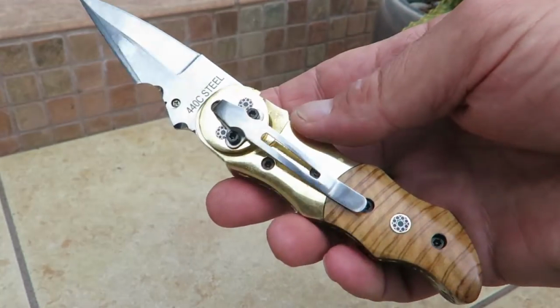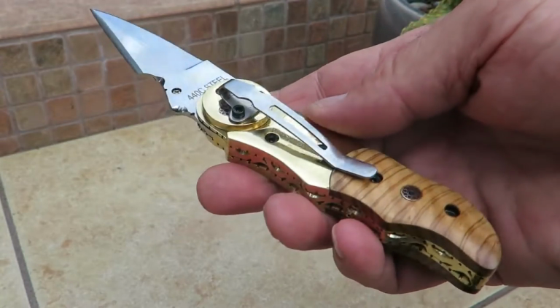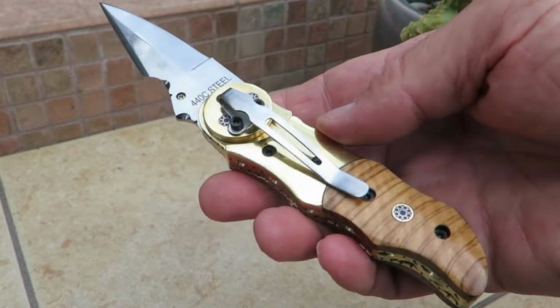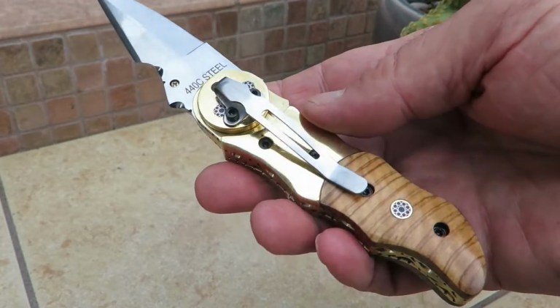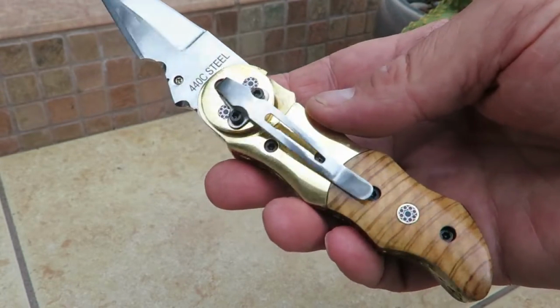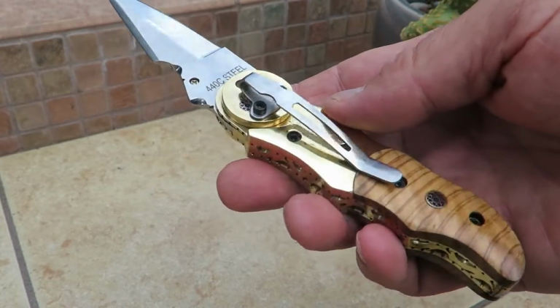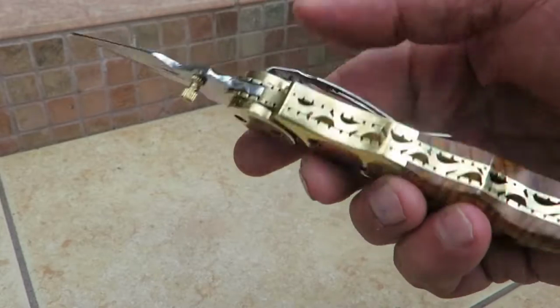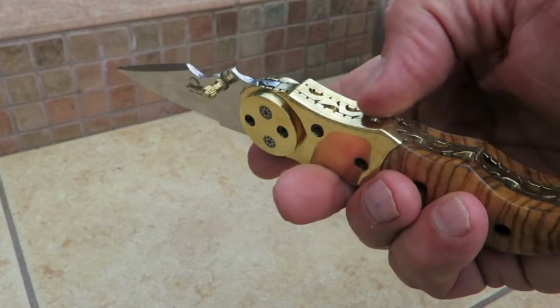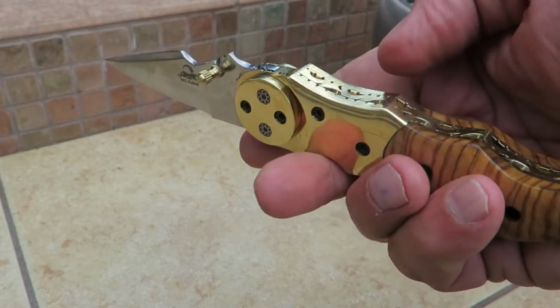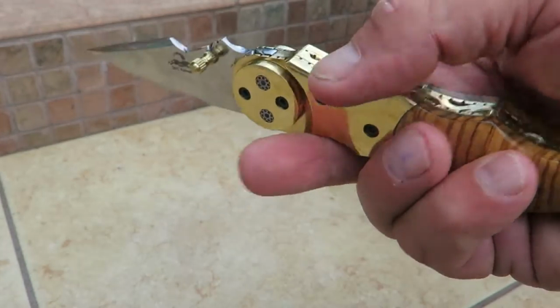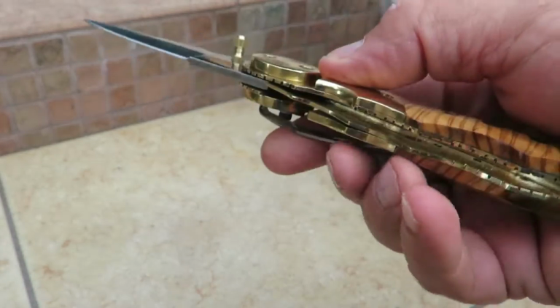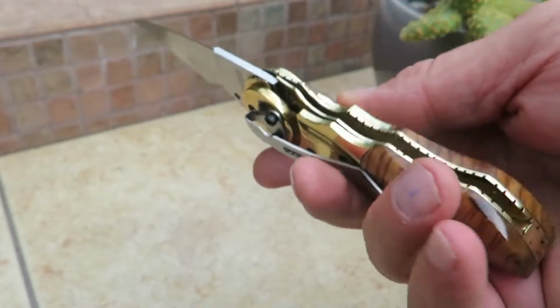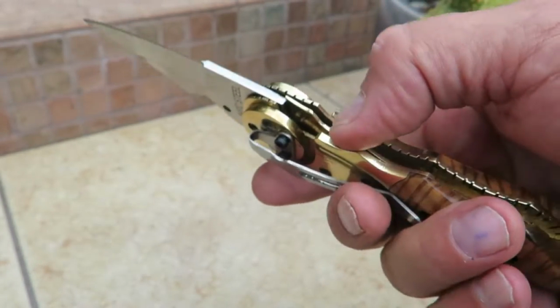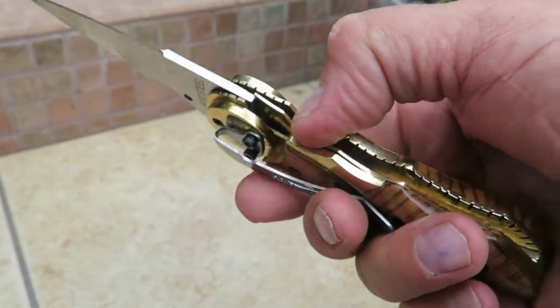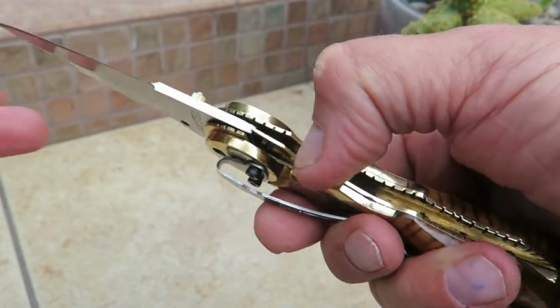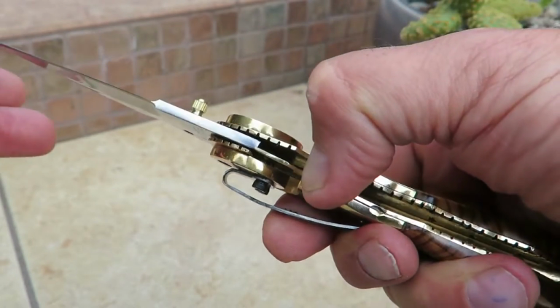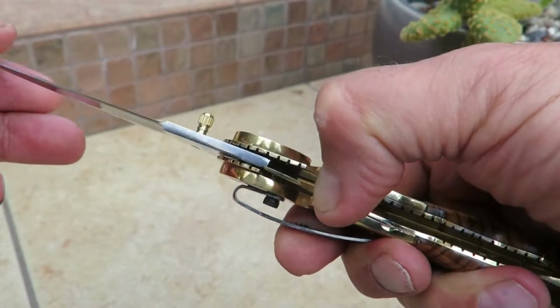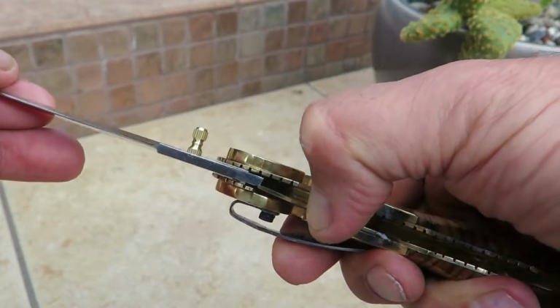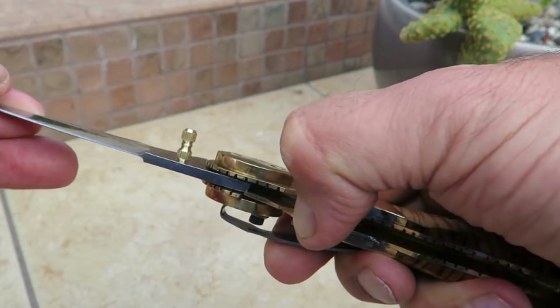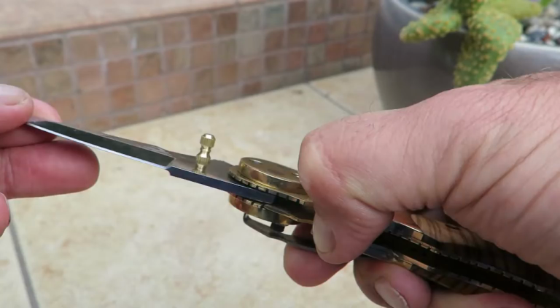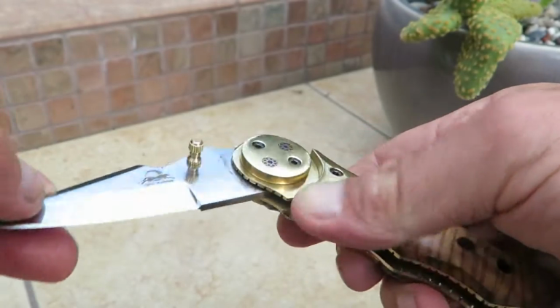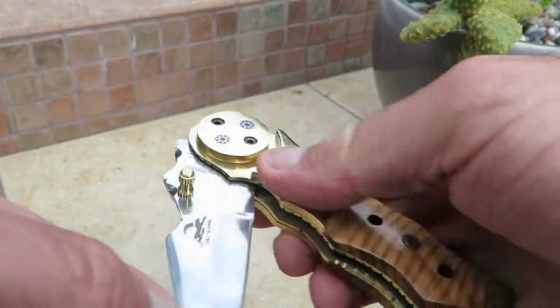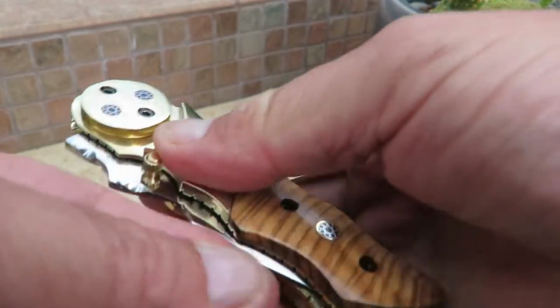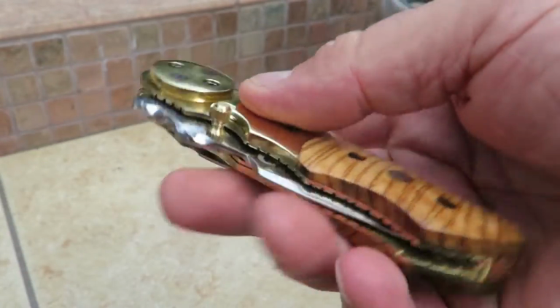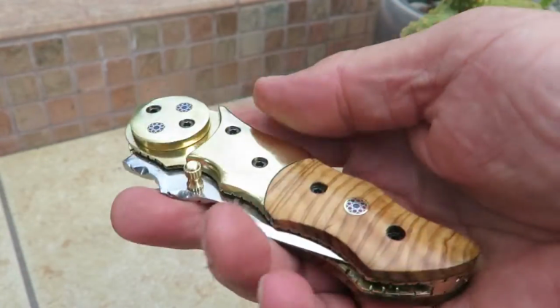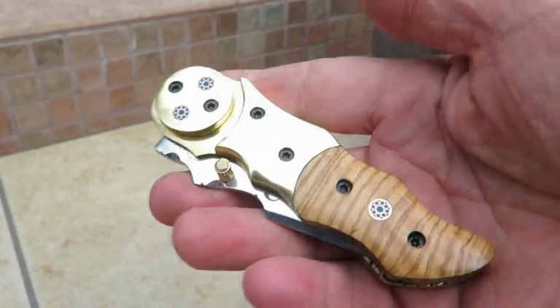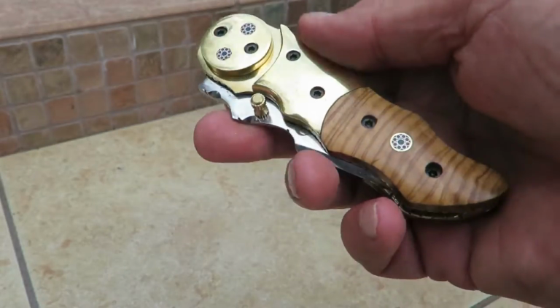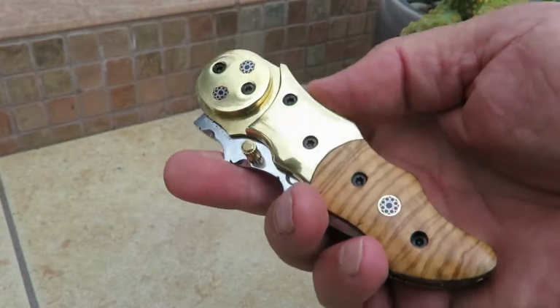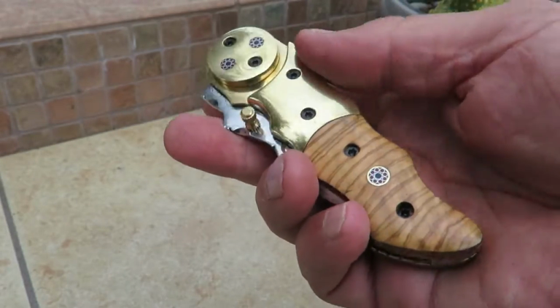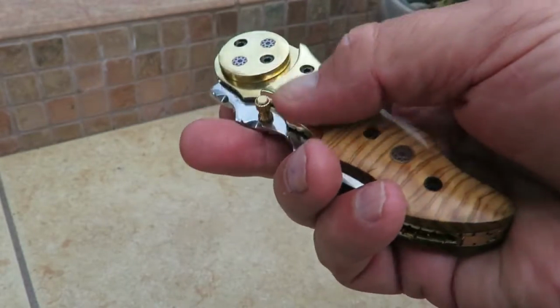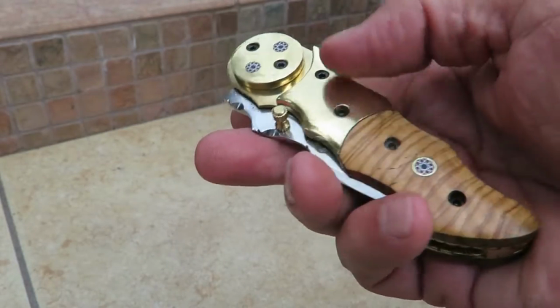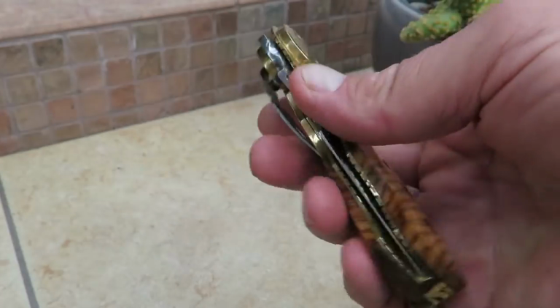Check it out — it now has a pocket clip on it. This is a folding knife. It's got a liner lock. I'm going to open that very carefully — don't want to cut myself. And look at that knife, it is a very unique knife.